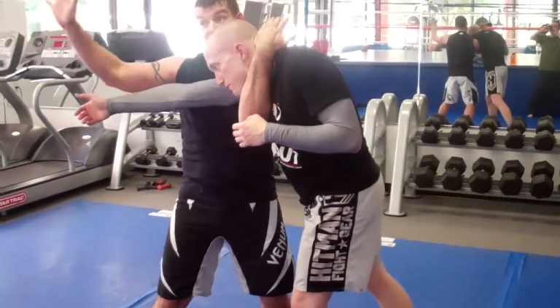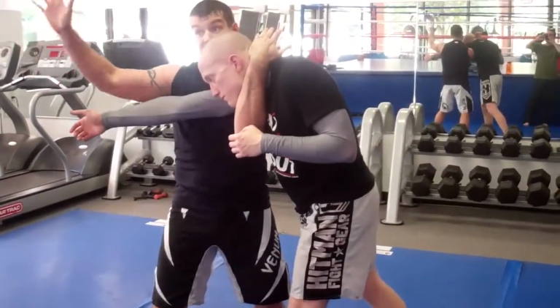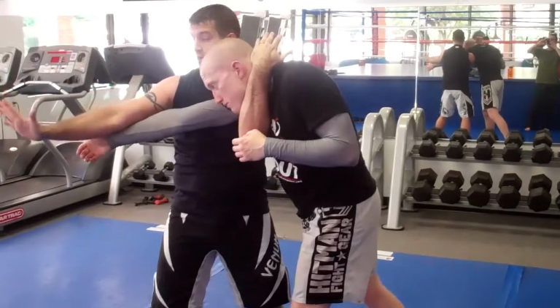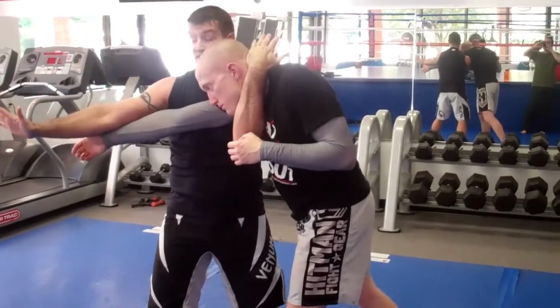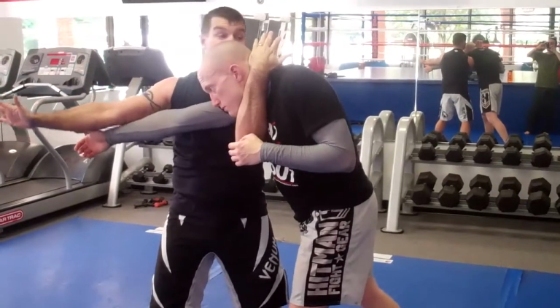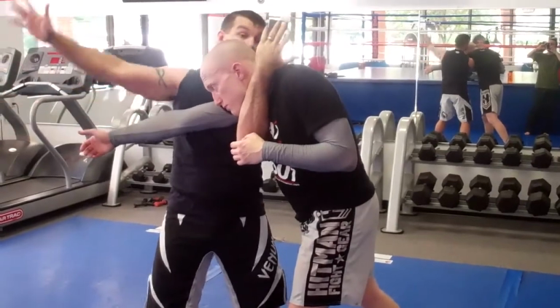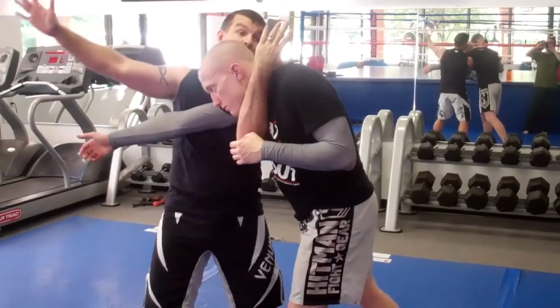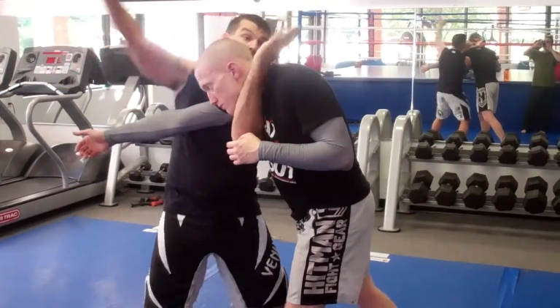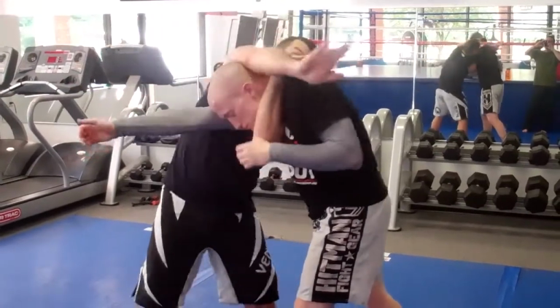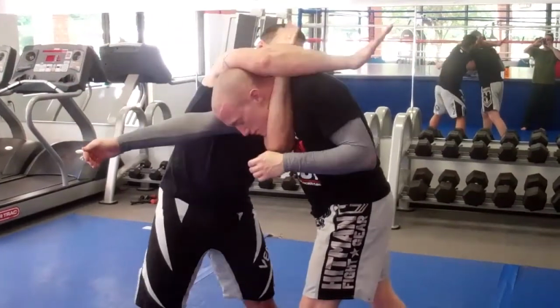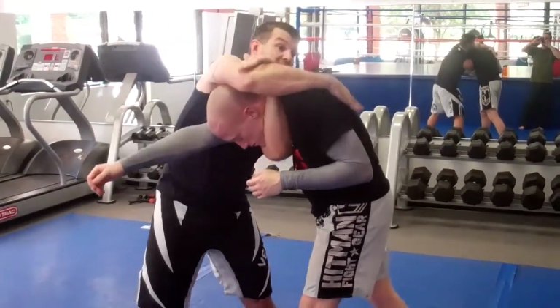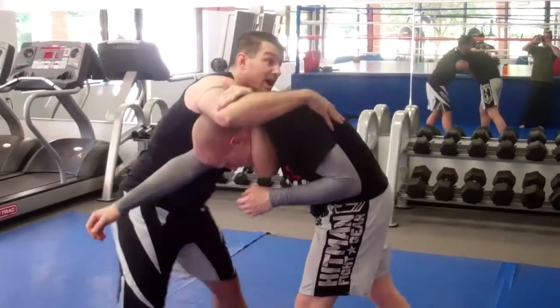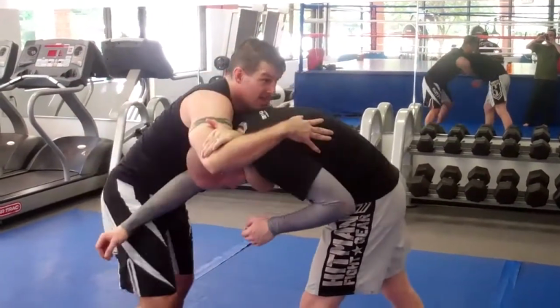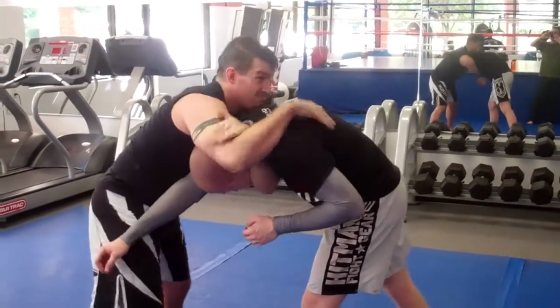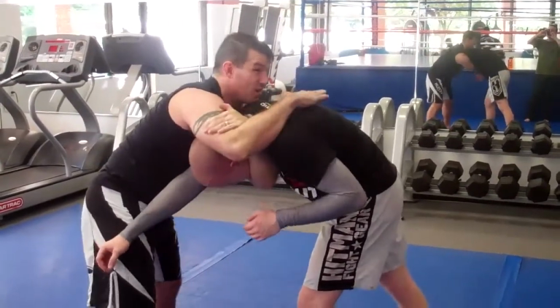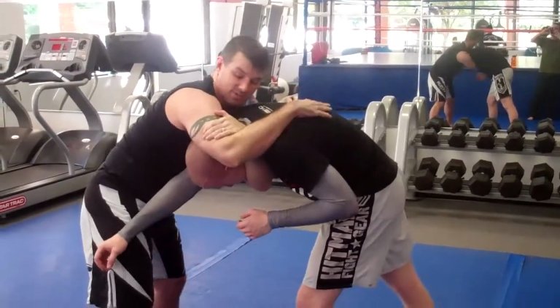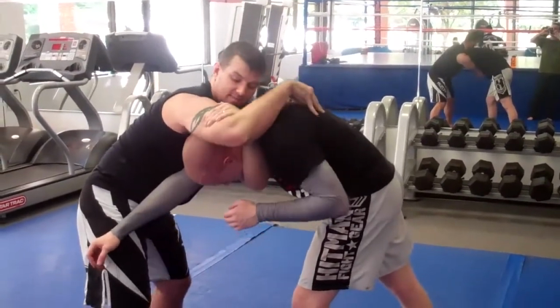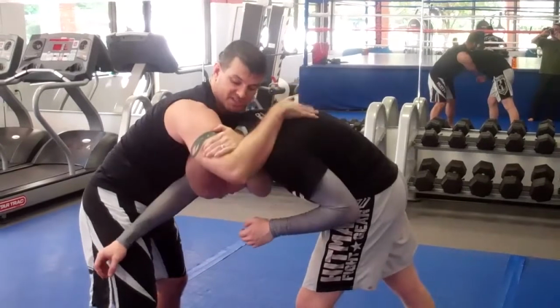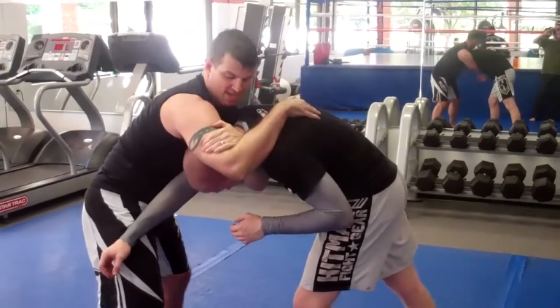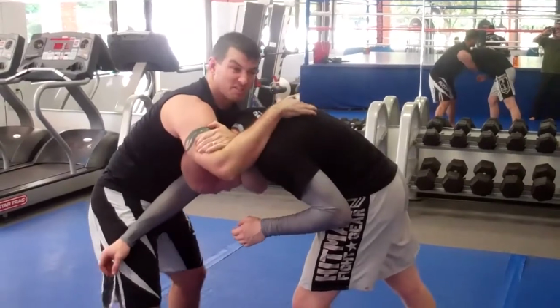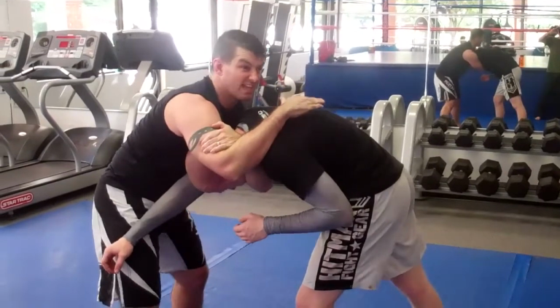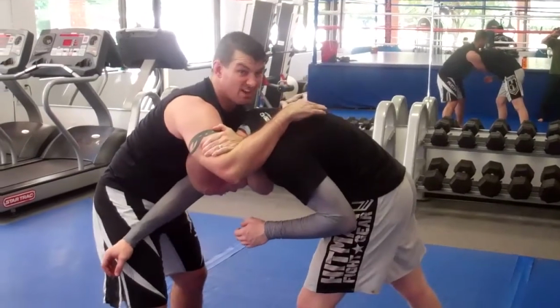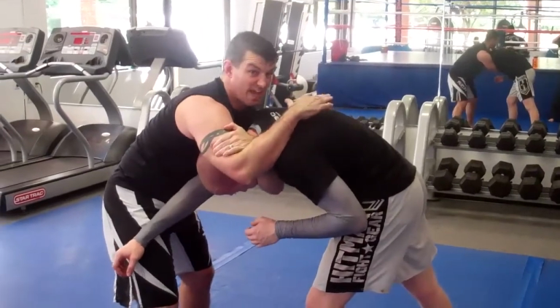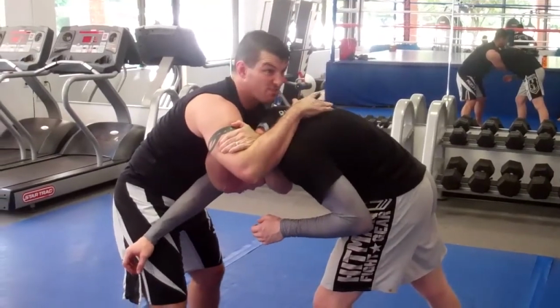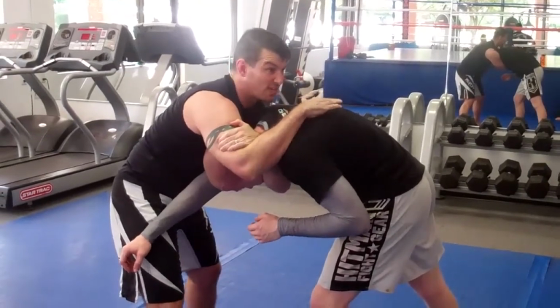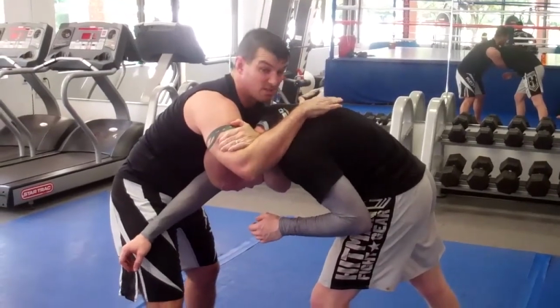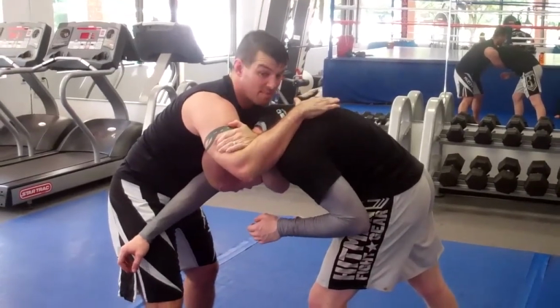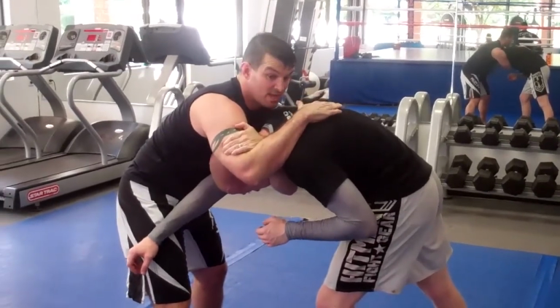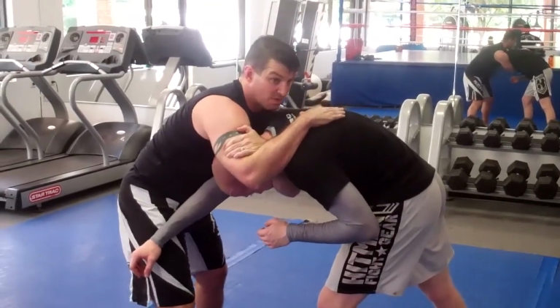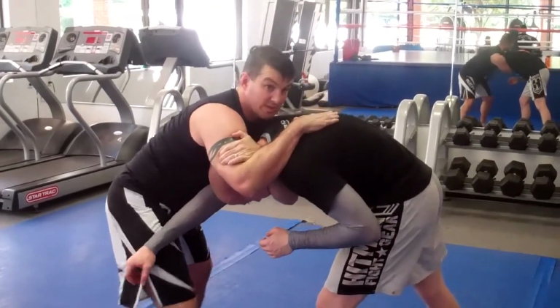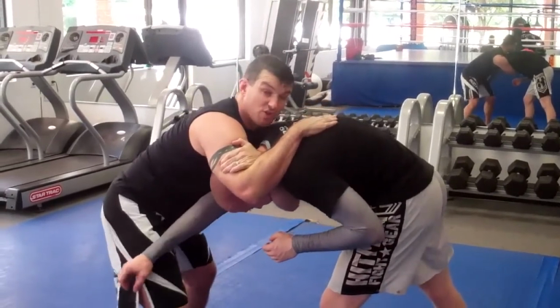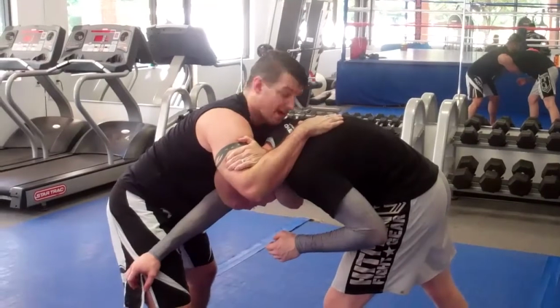My free hand on the outside is going to come up, and I'm going to go to complete that Brabo. I'm not quite completed — I'm just barely there. I don't have enough room to close it up, so I'm going to do a cross step.